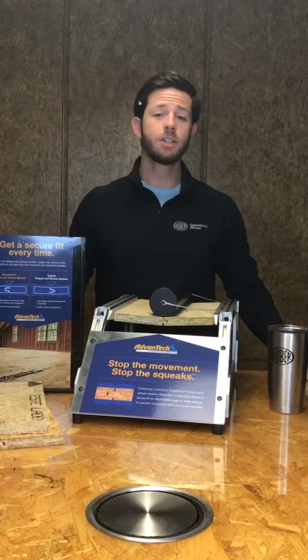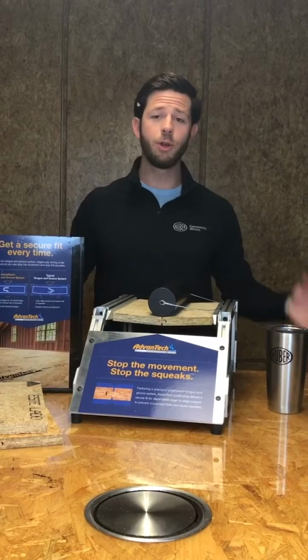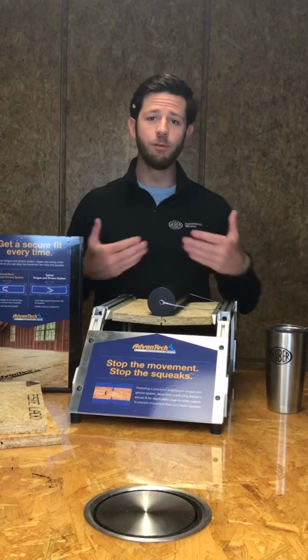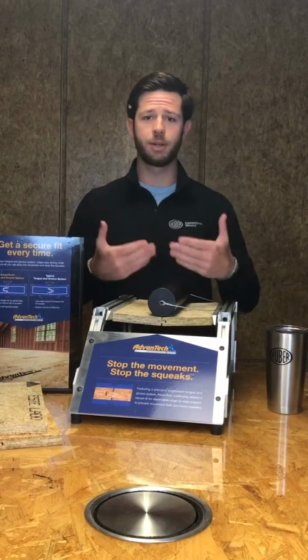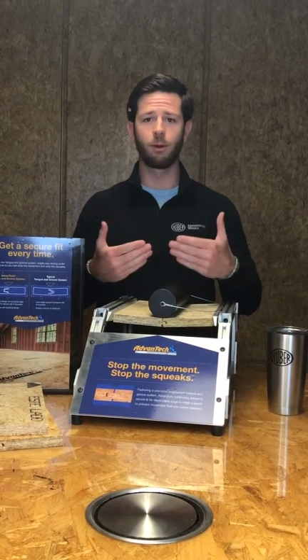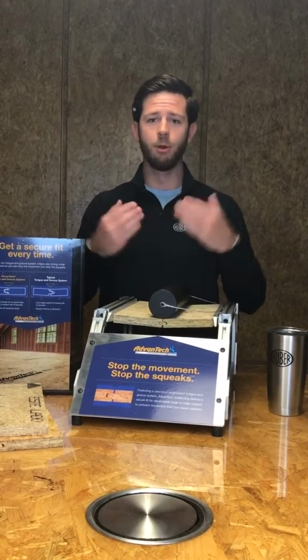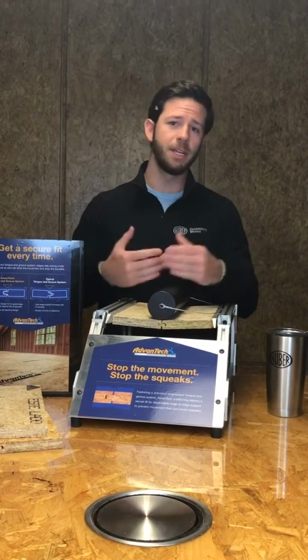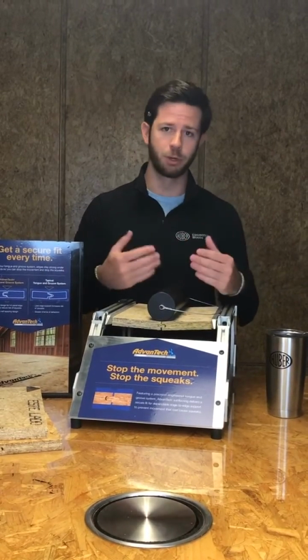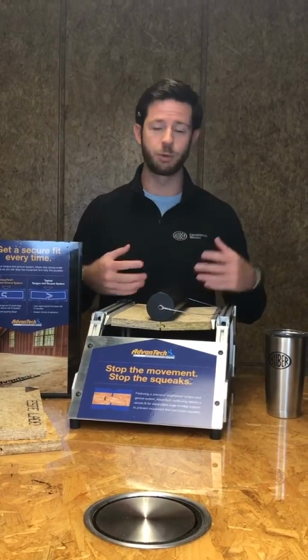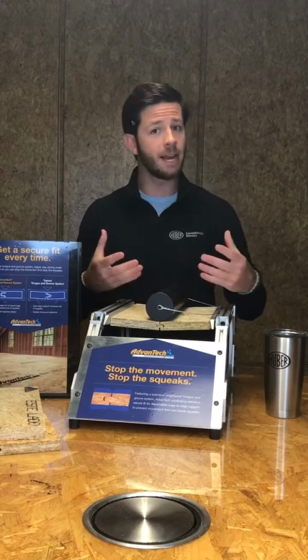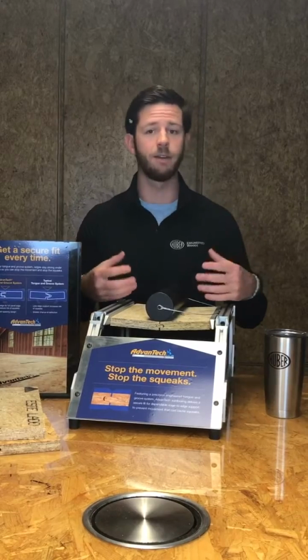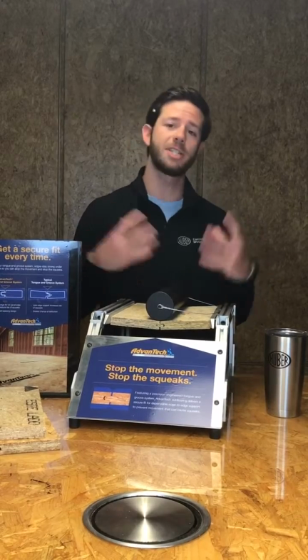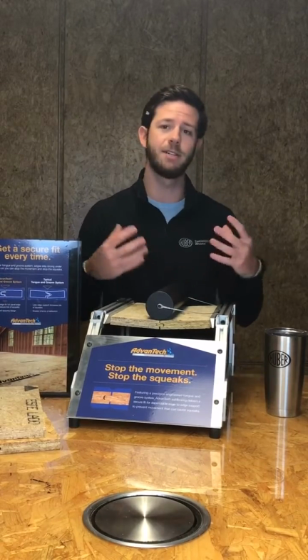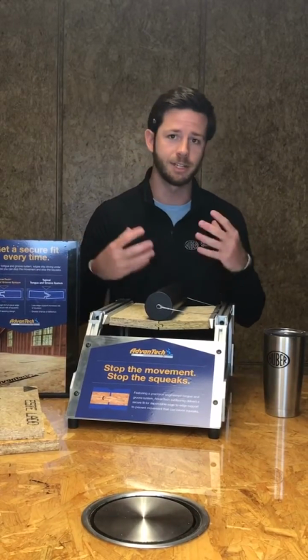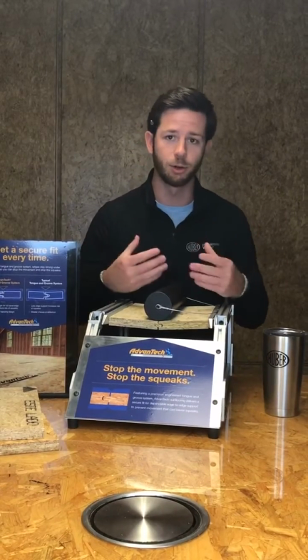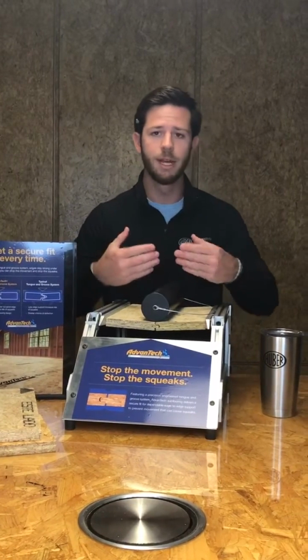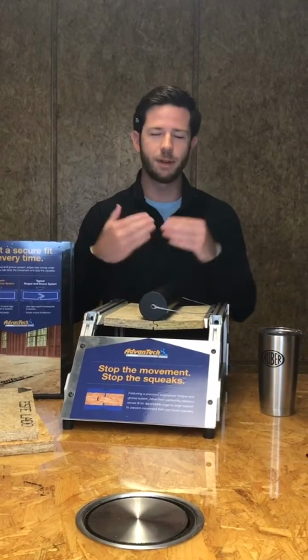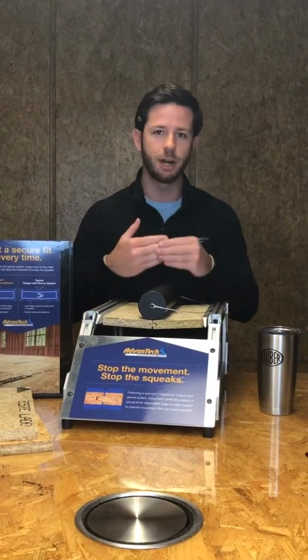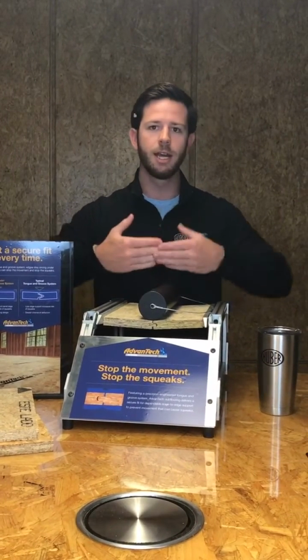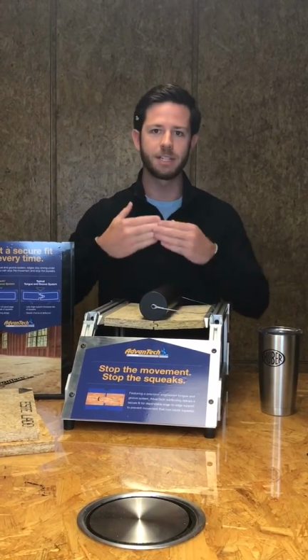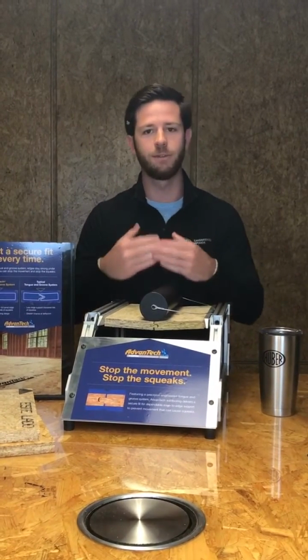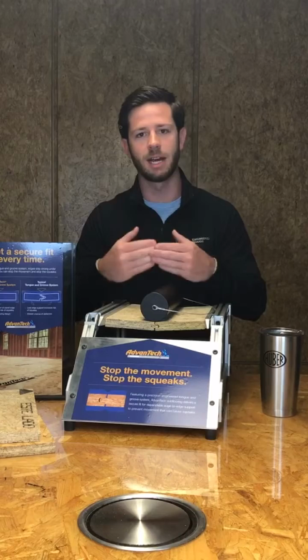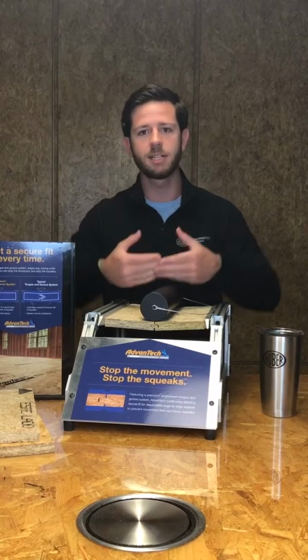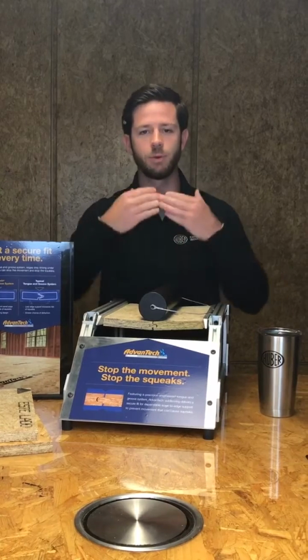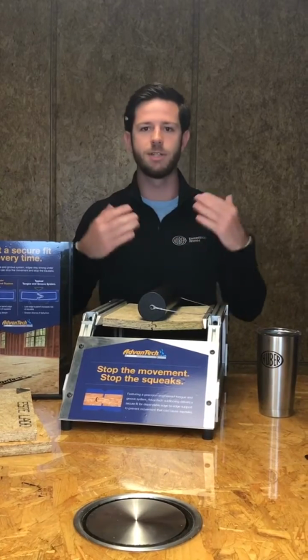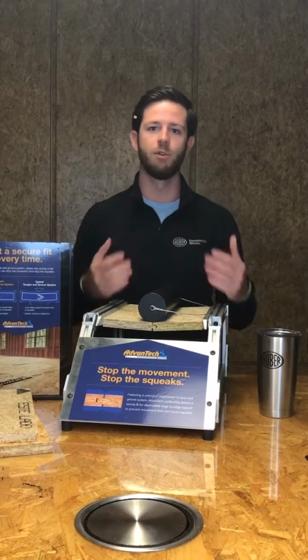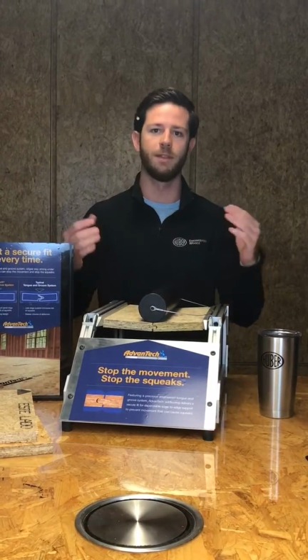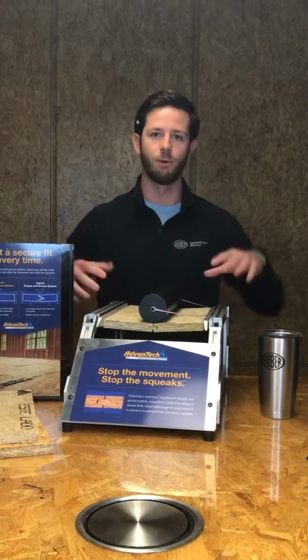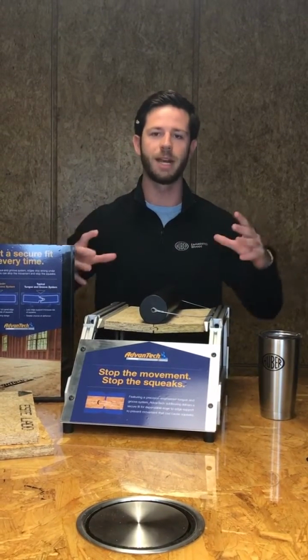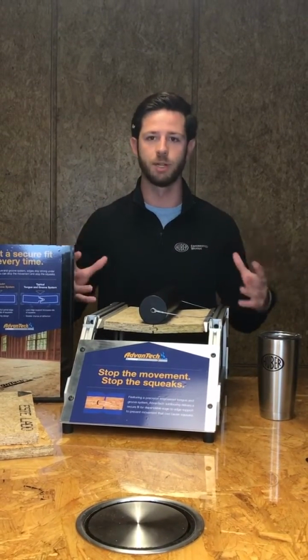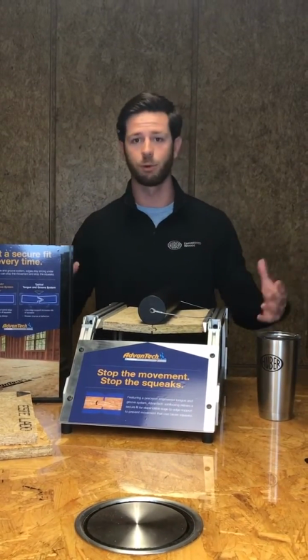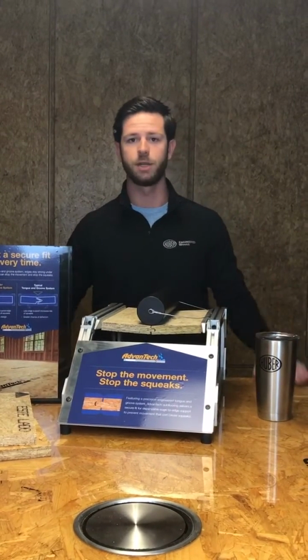So when you have movement in your subfloor, movement means floor squeaks. With Advantech, you have a precisely designed tongue and groove that is very snug, and what that snug fitting design does is reduce any movement and therefore mitigates the risk of floor squeaks.